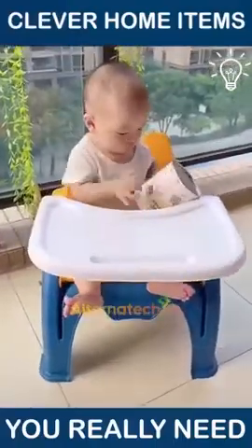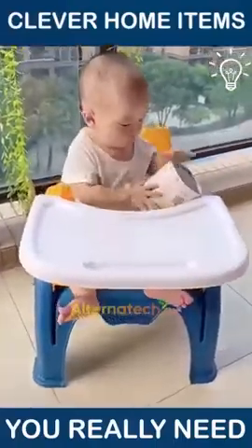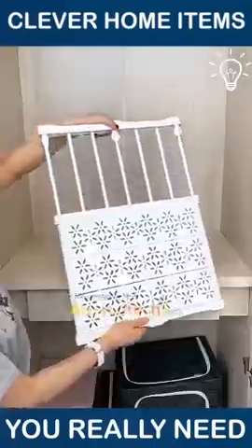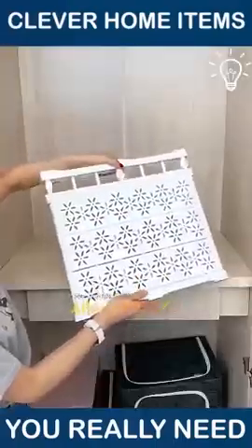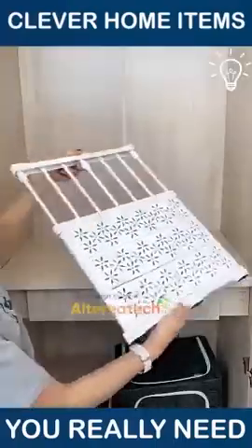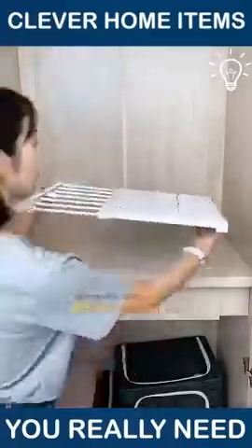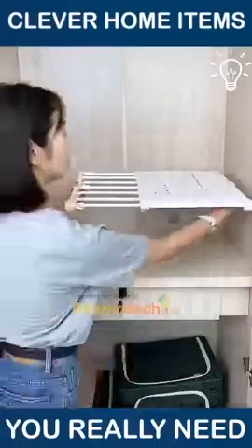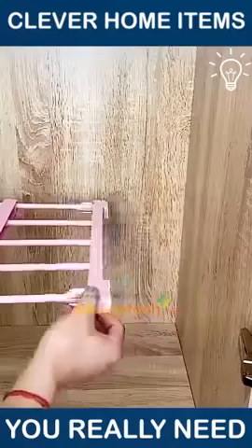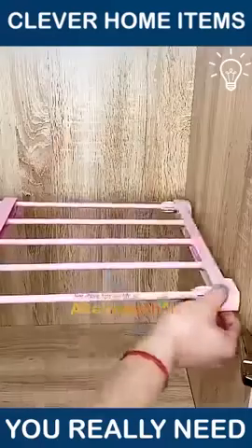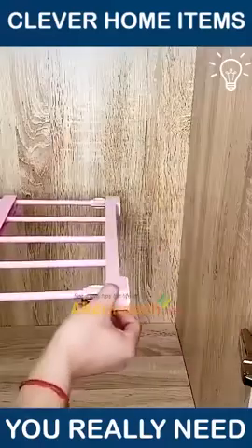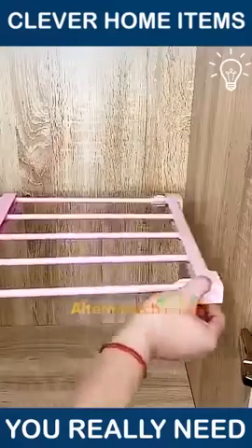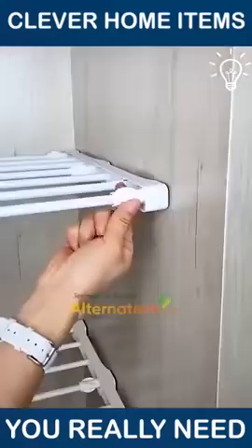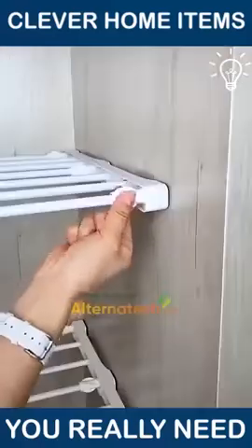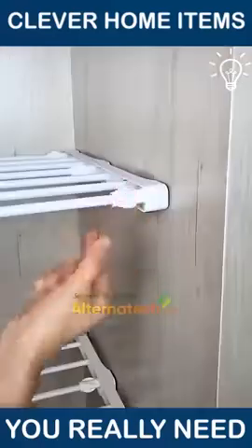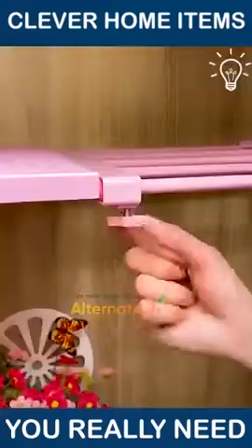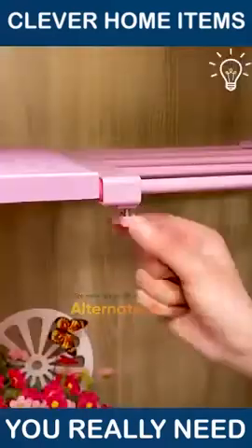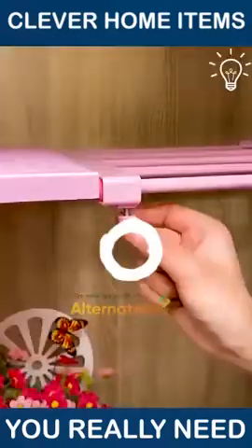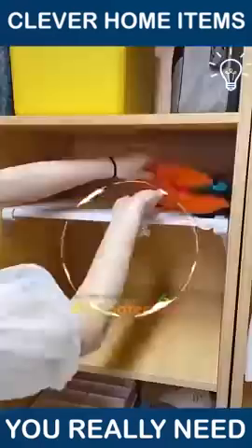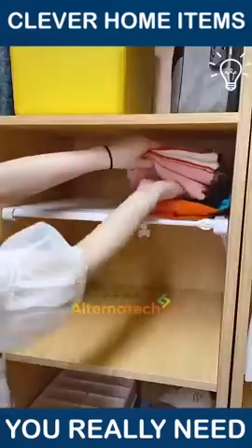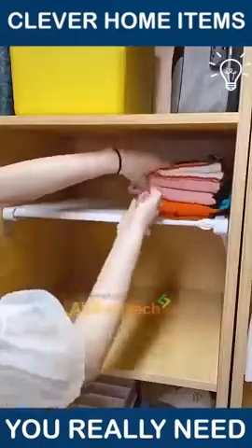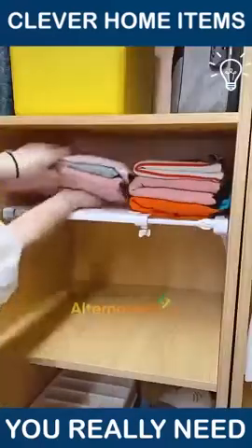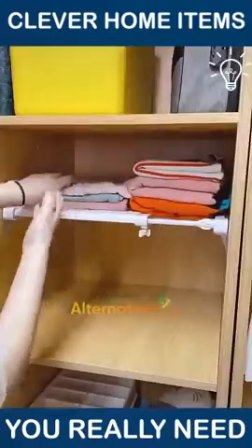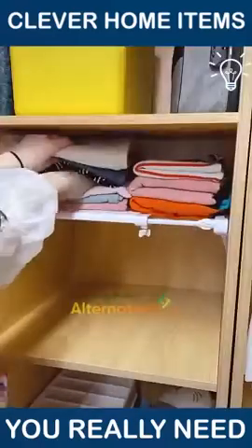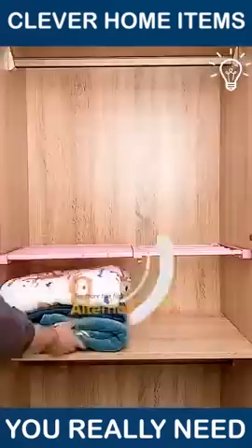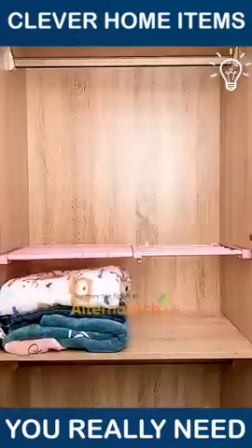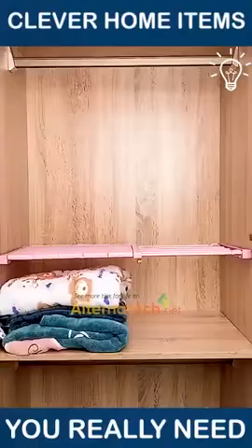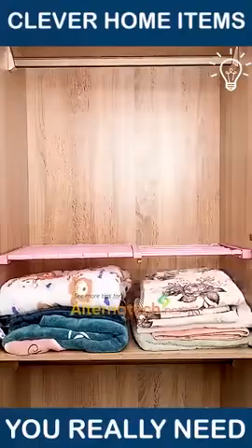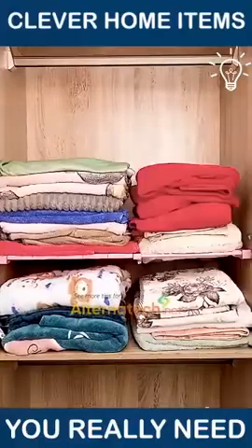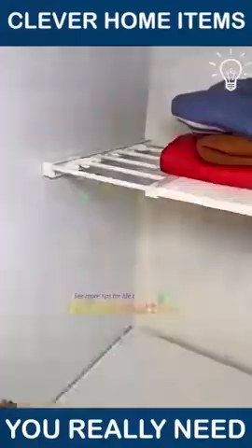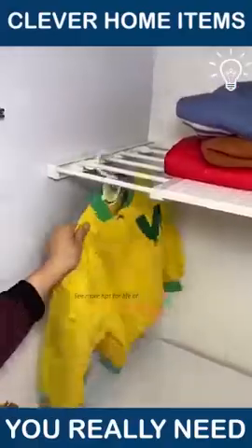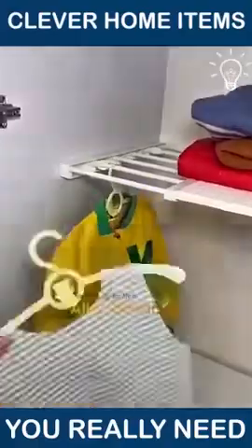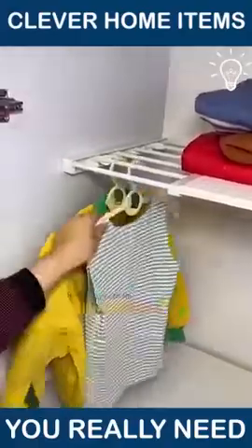If you're missing shelves in your closet, you might want to check these out. You can even hang clothes in there.